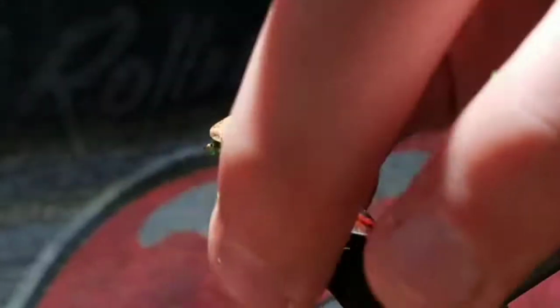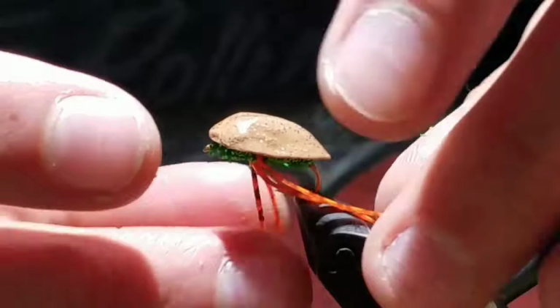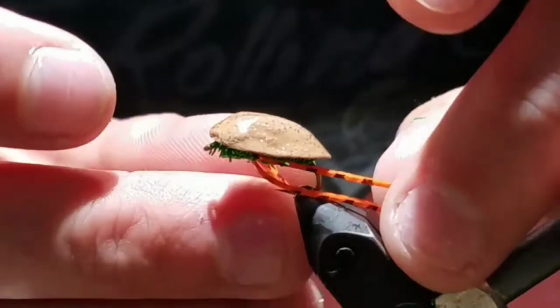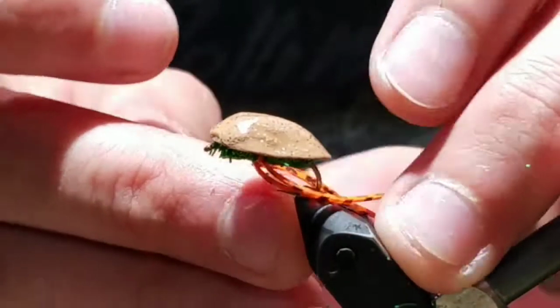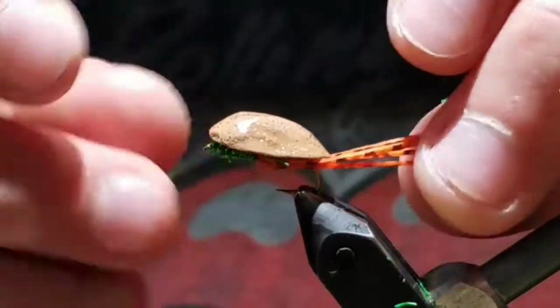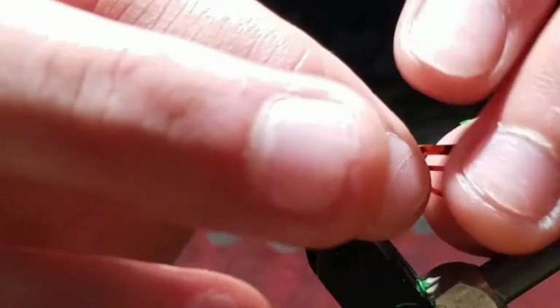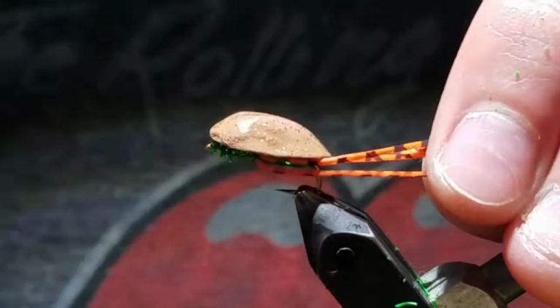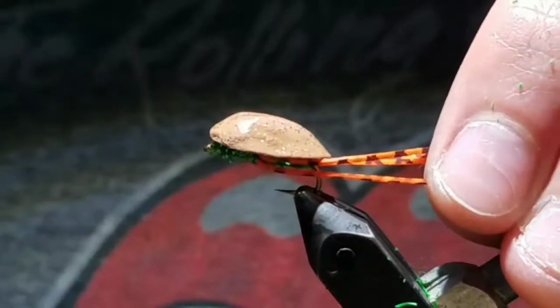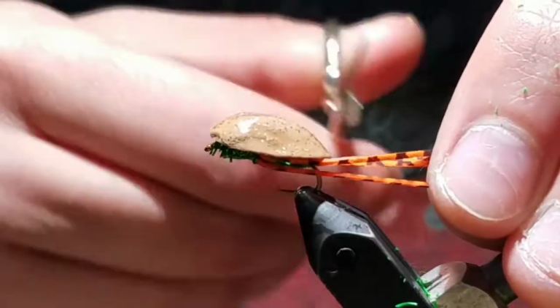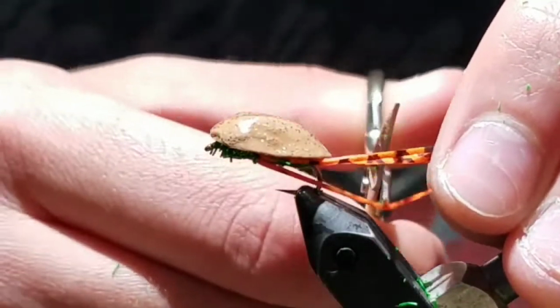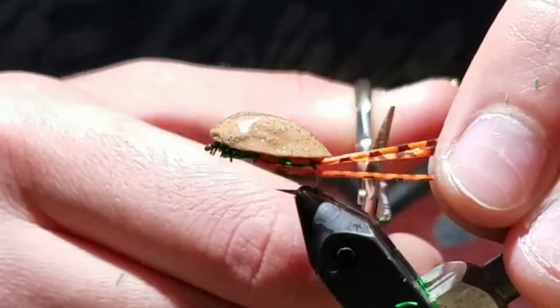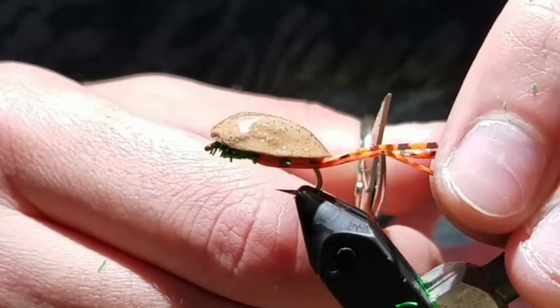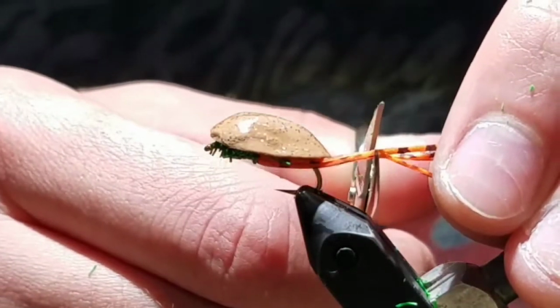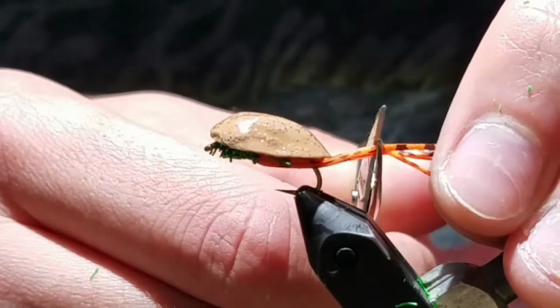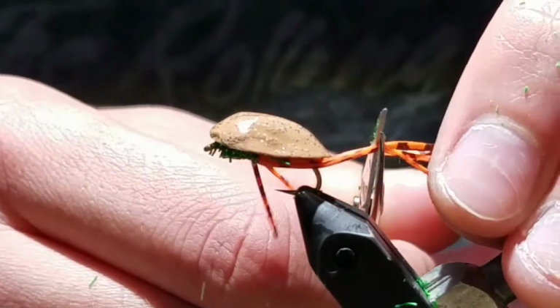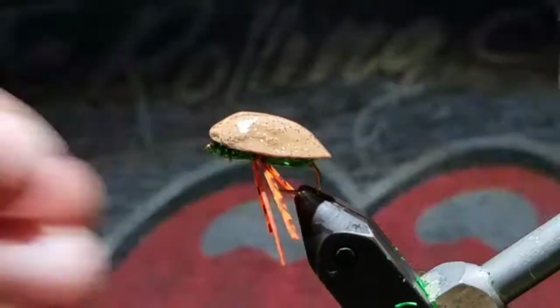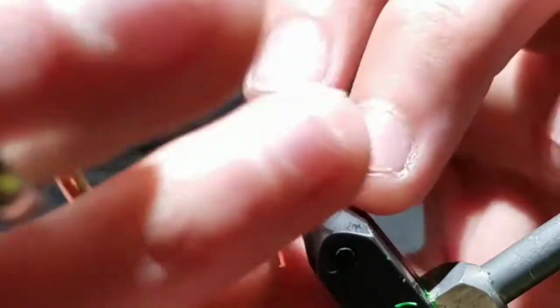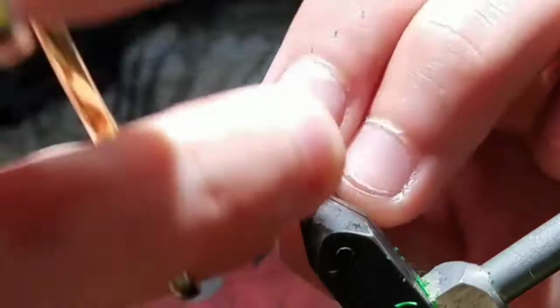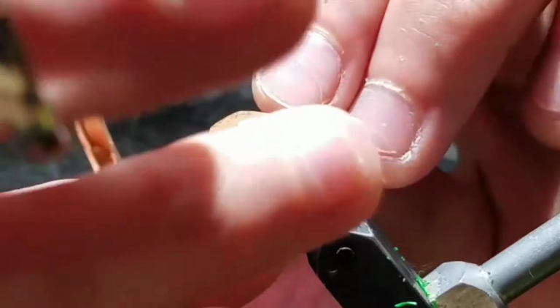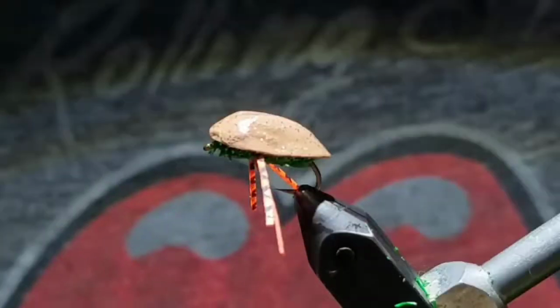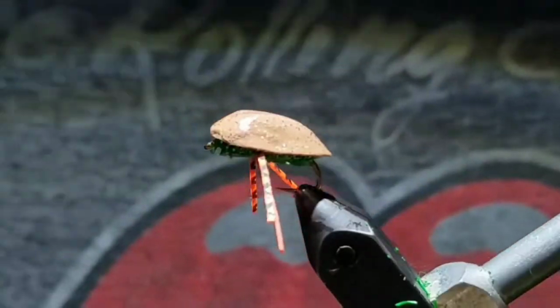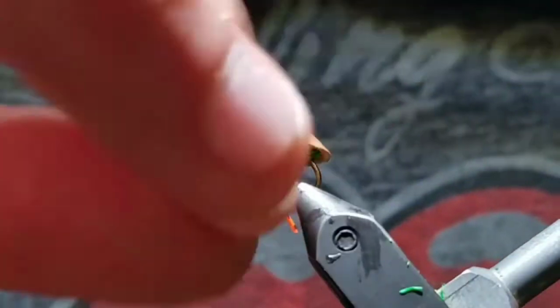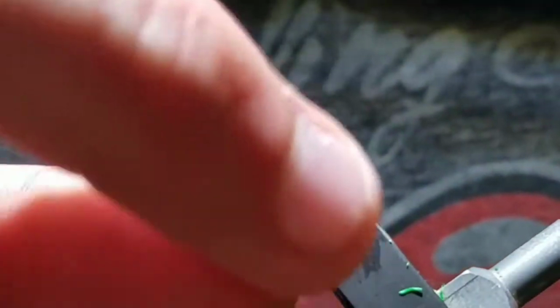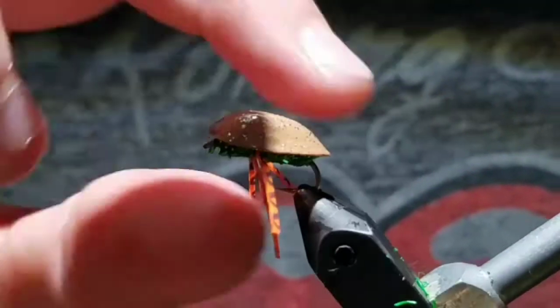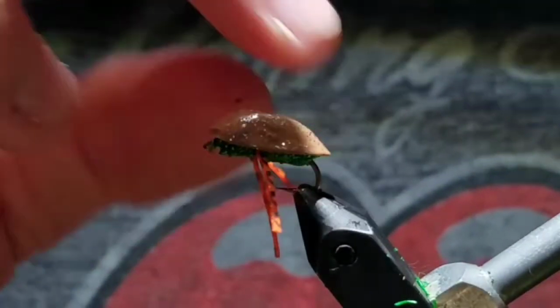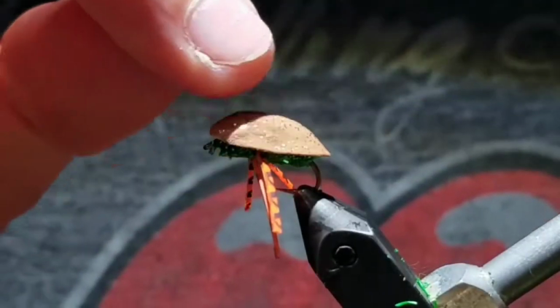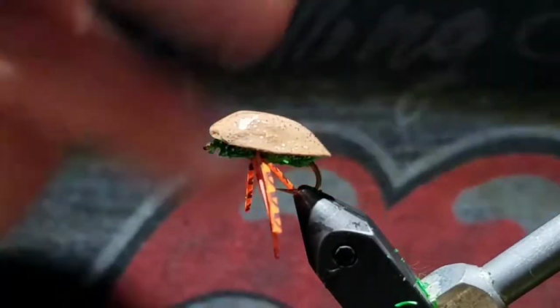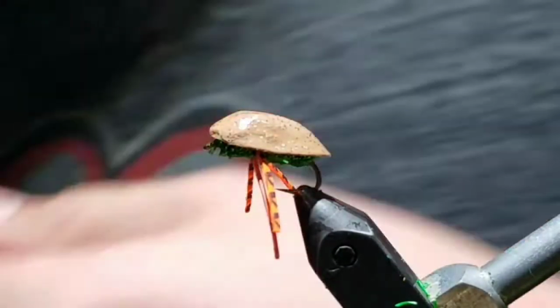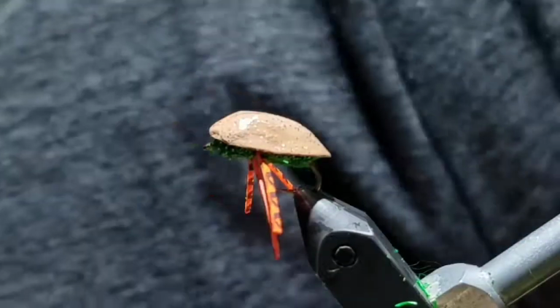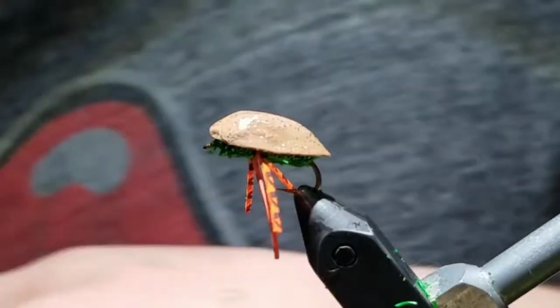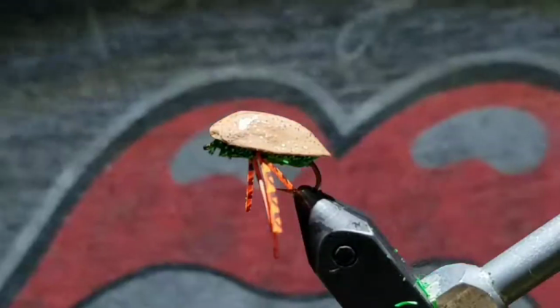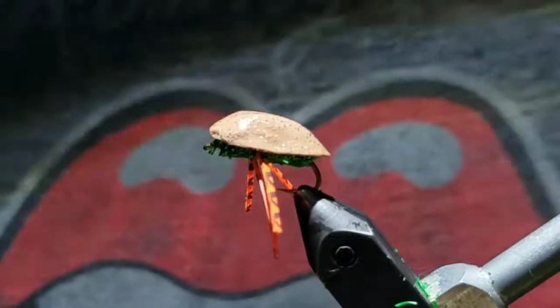Once it's good and firm, take your upper legs, measure them to the back of the body, and cut them off, slightly extending past. Pull them to the side, and that's the fly — the pistachio bug is done.